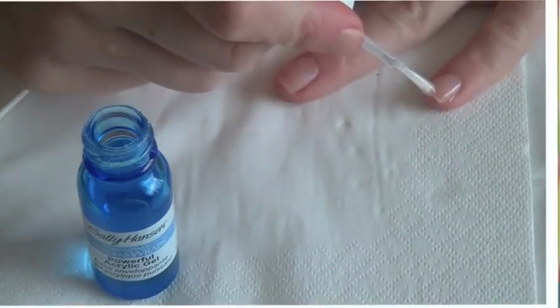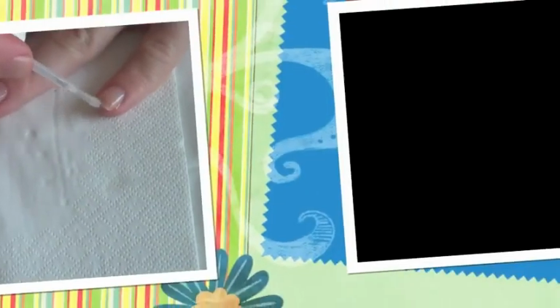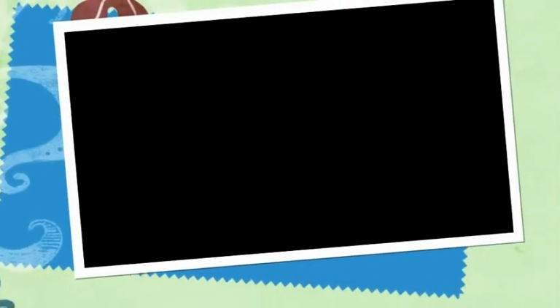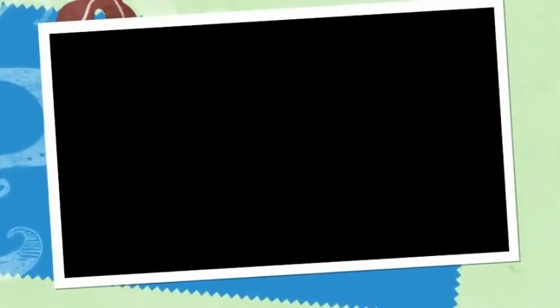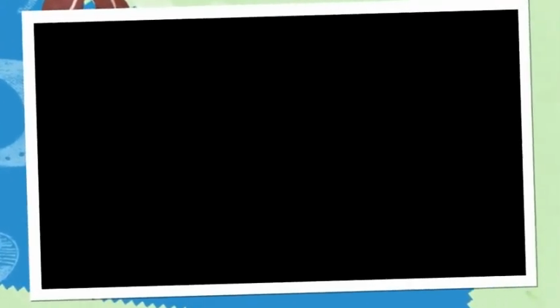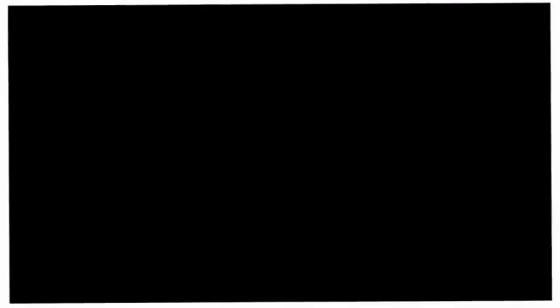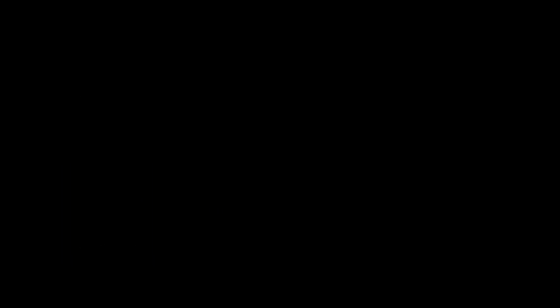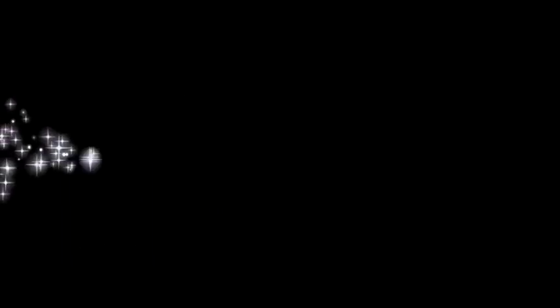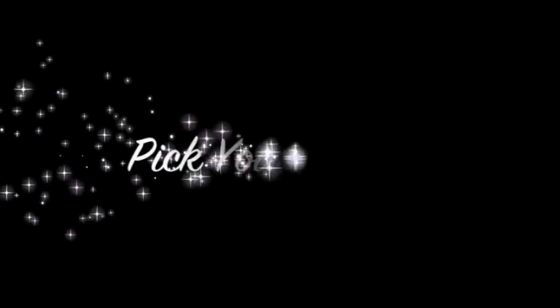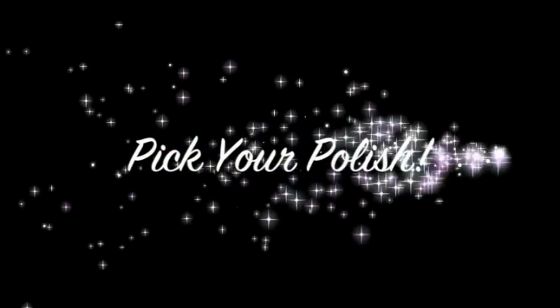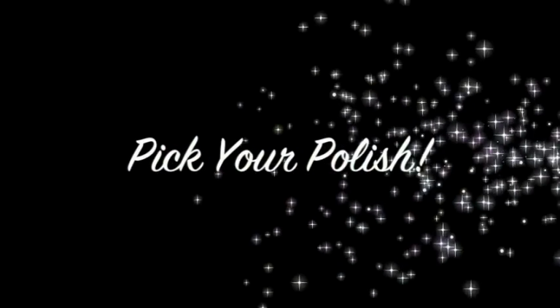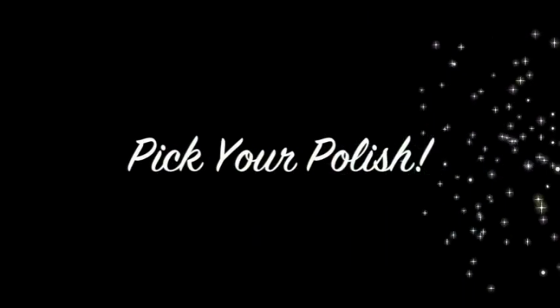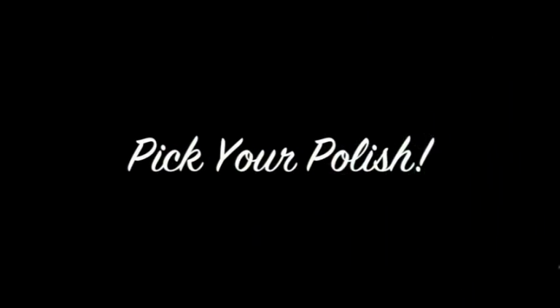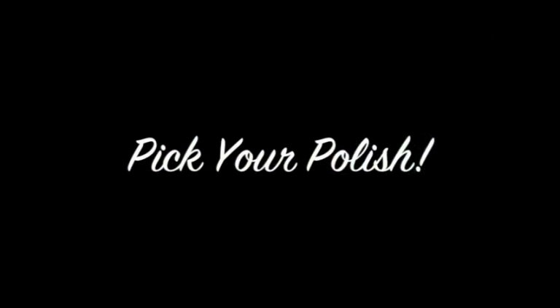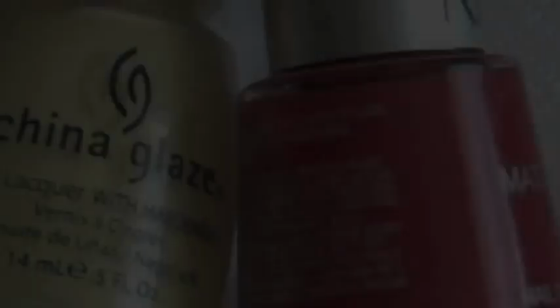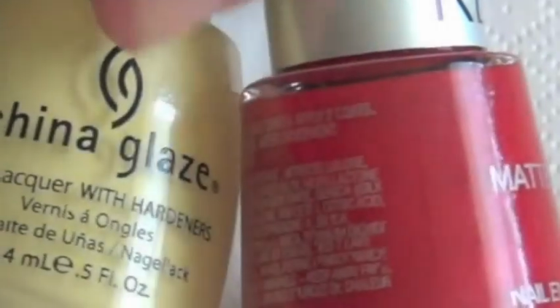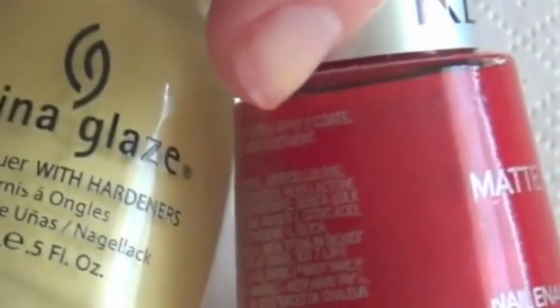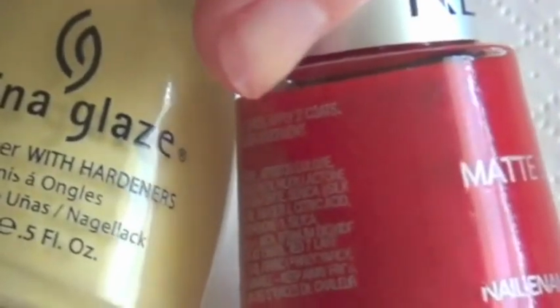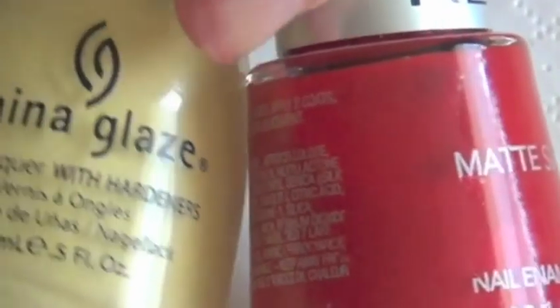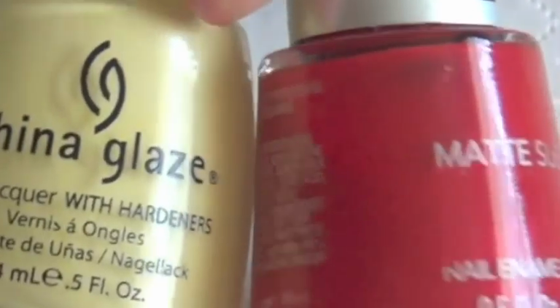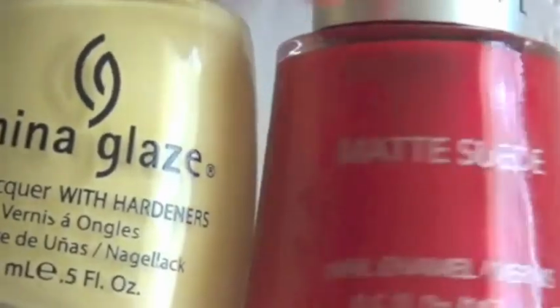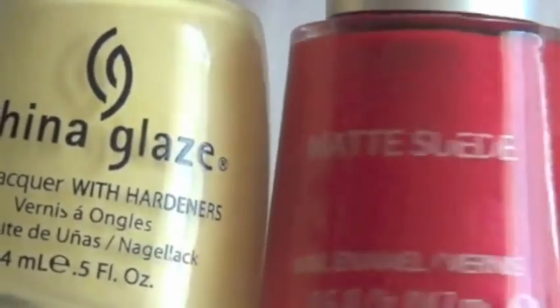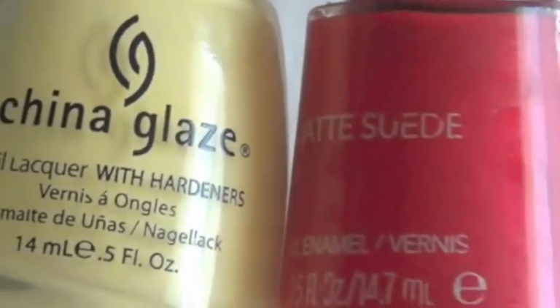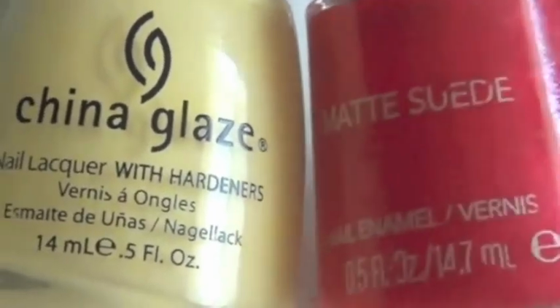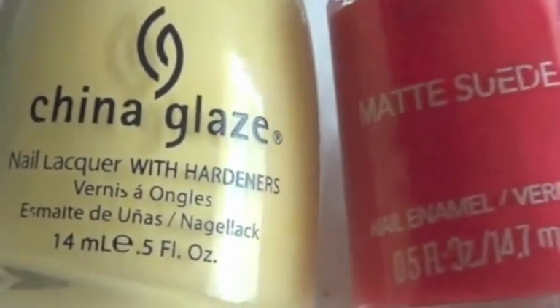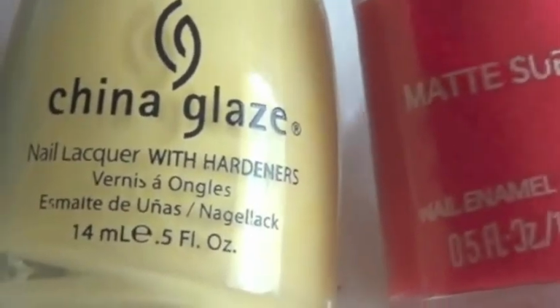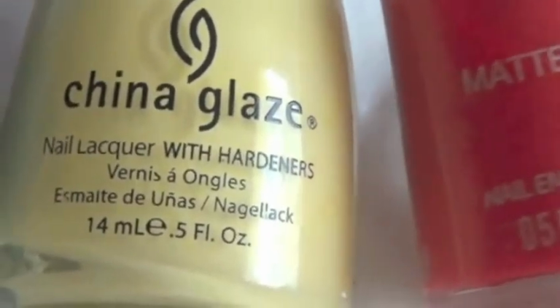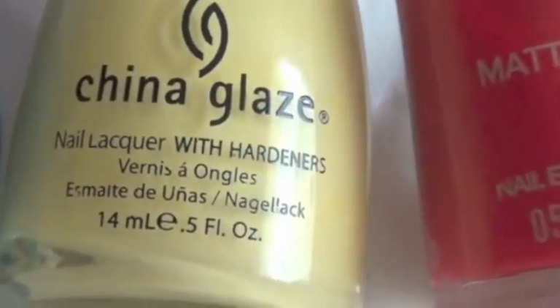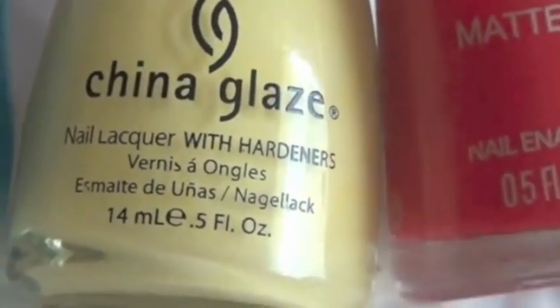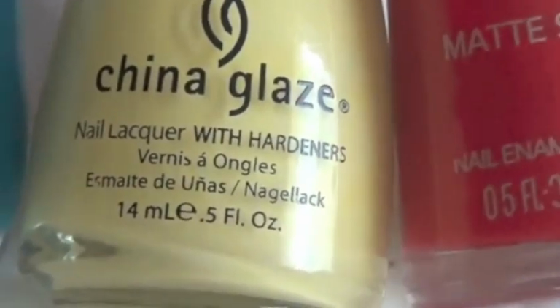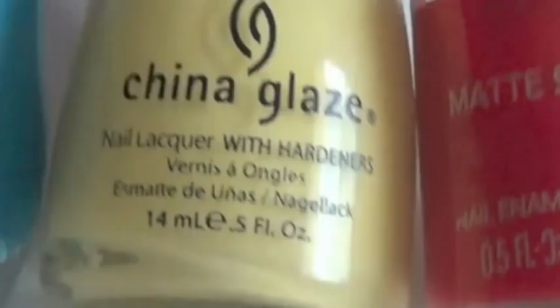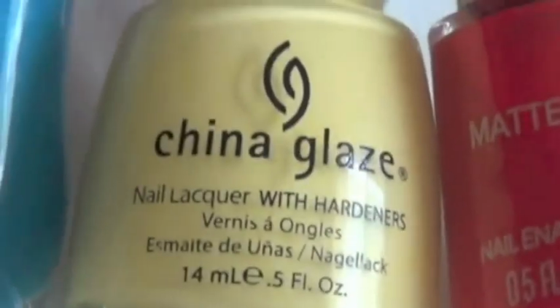A perfect acronym to remember the order of the rainbow is ROYGBIV: Red, Orange, Yellow, Green, Blue, Indigo, and Violet.